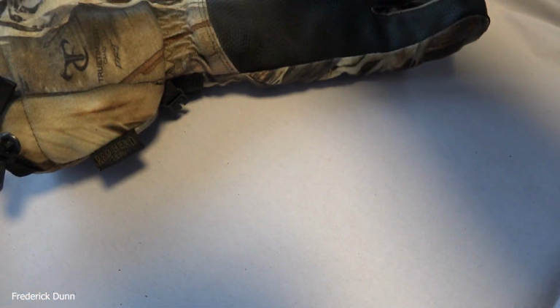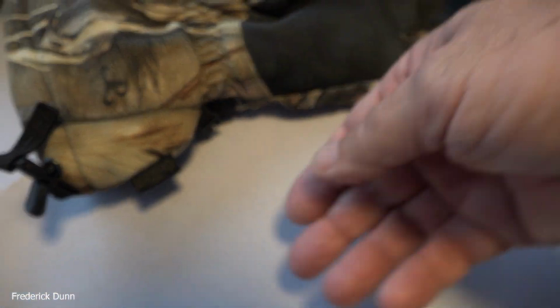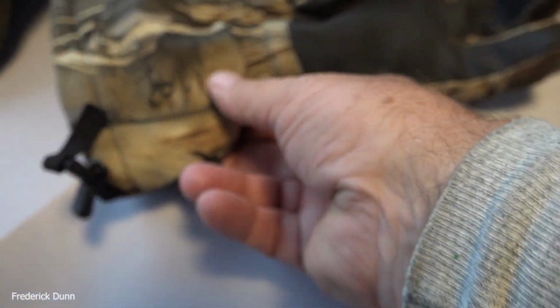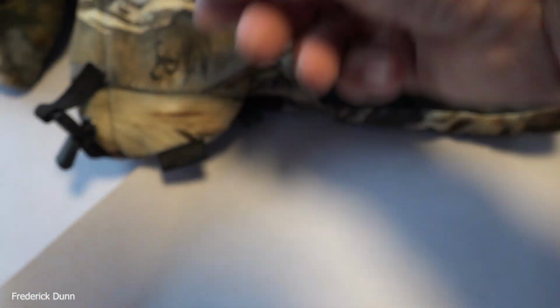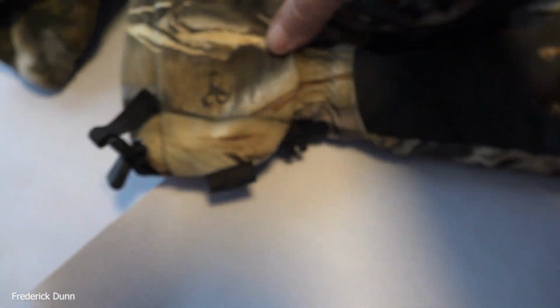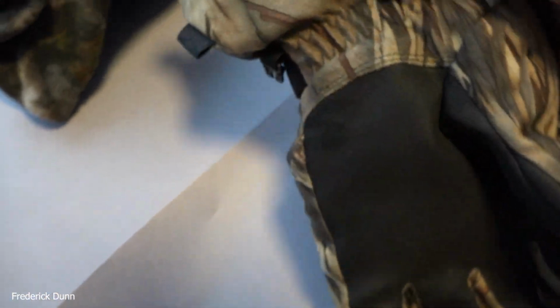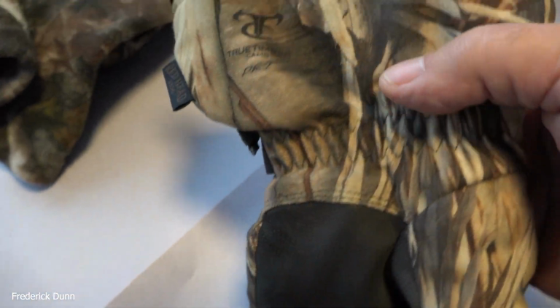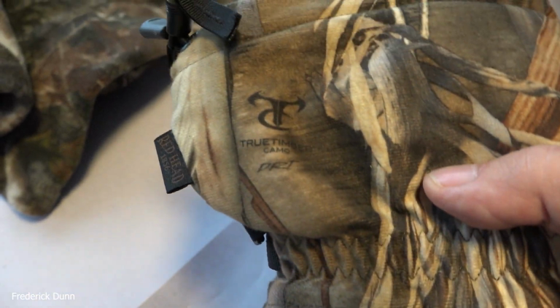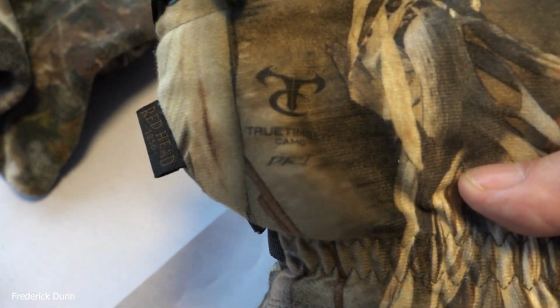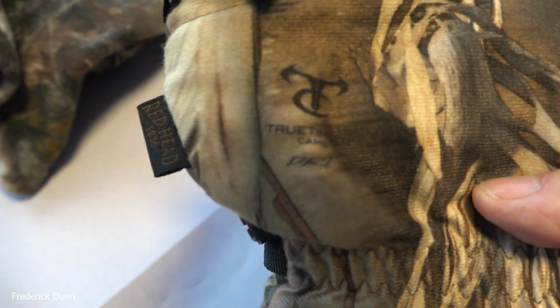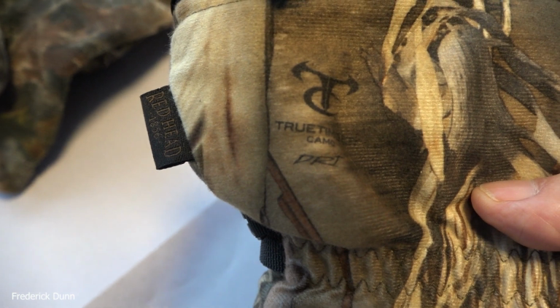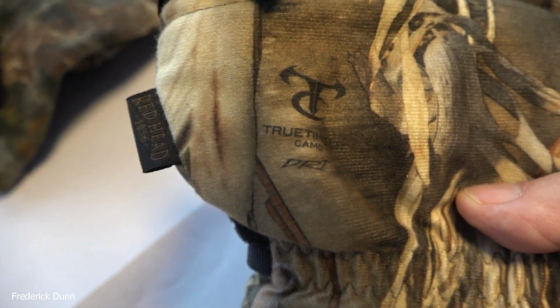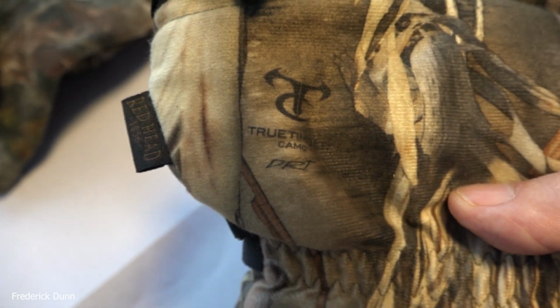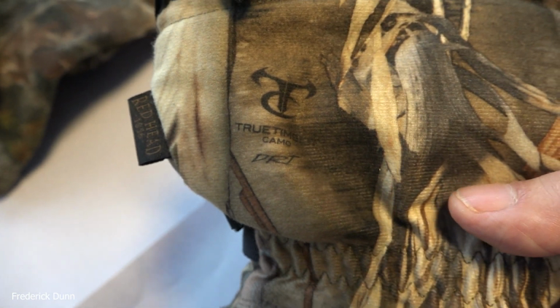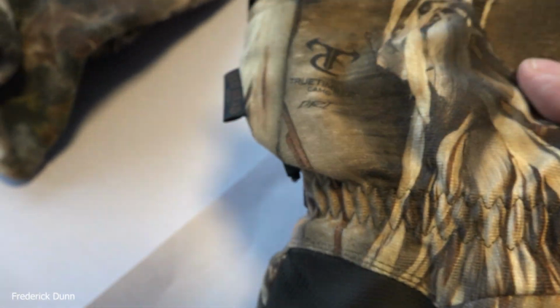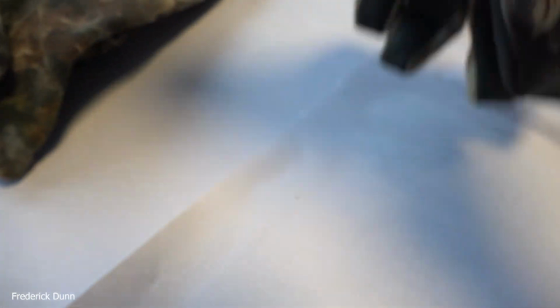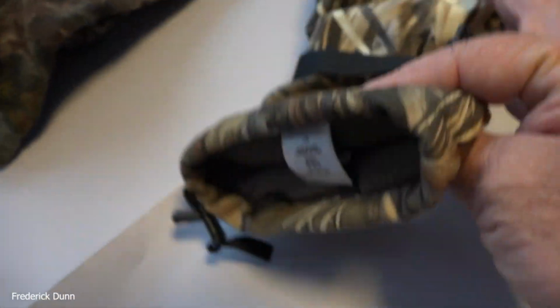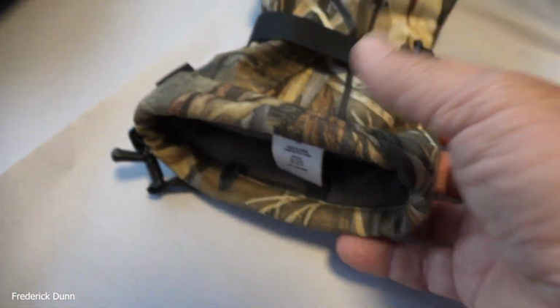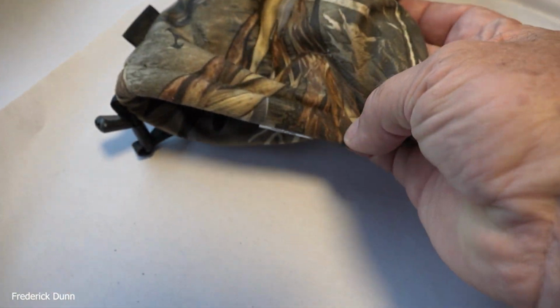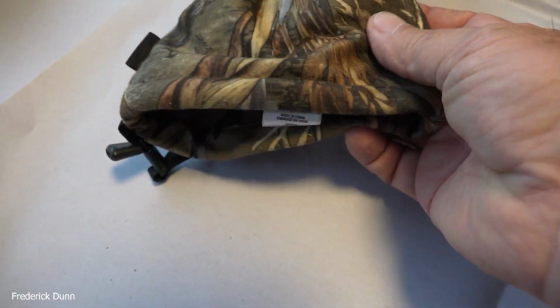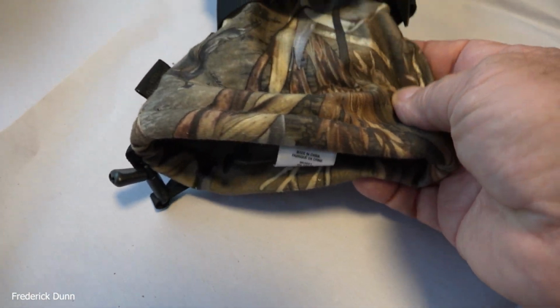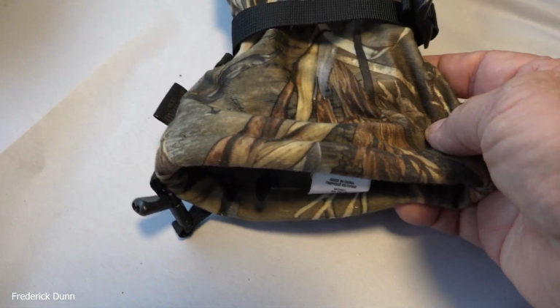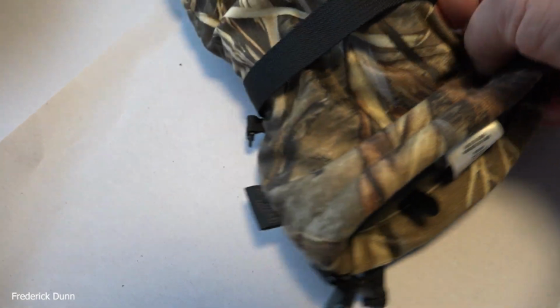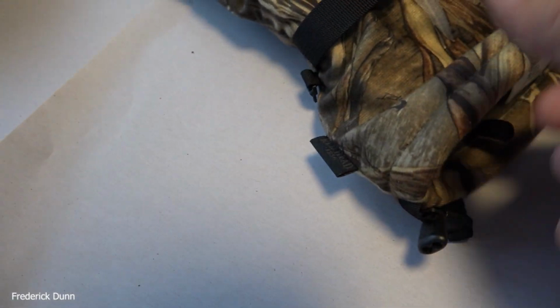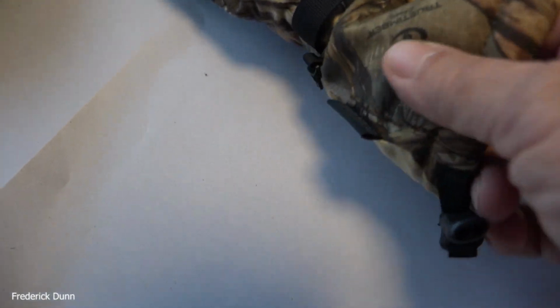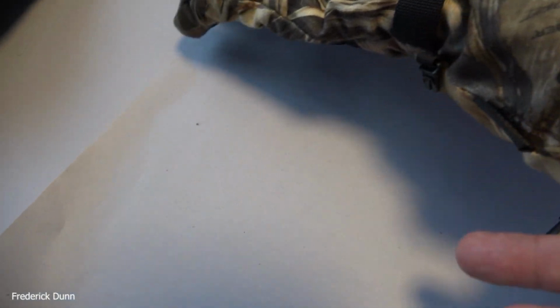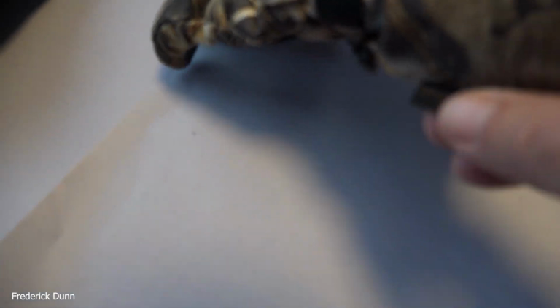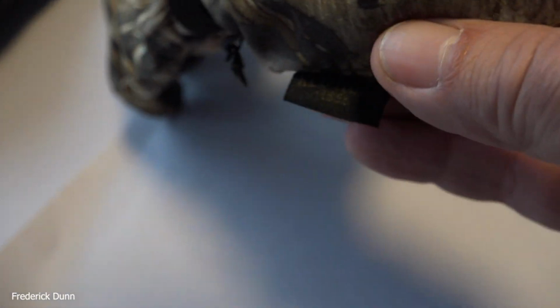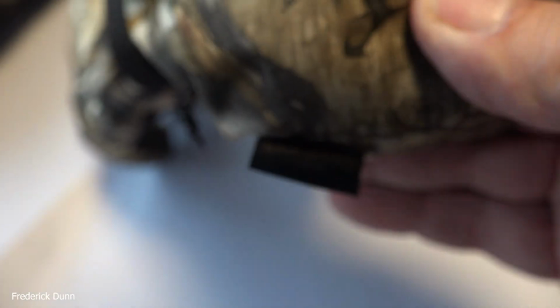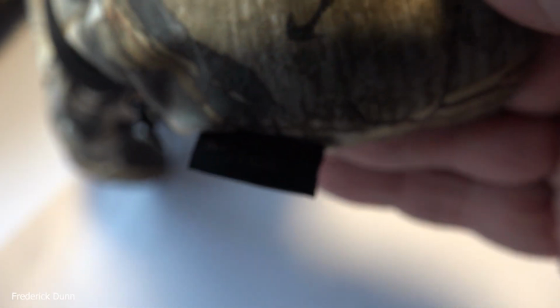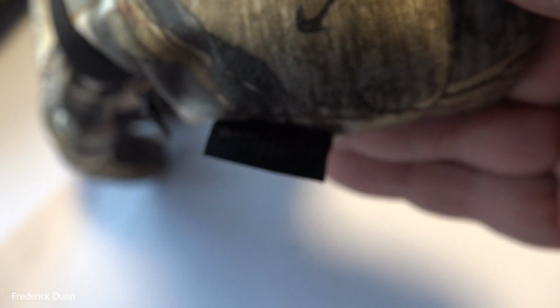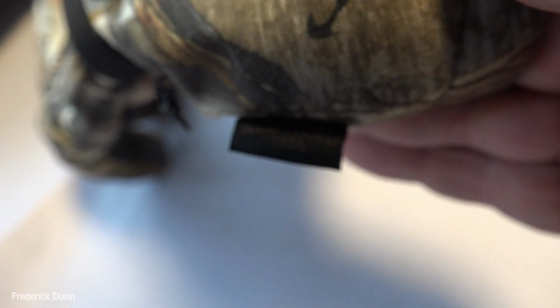These gloves are nice too, but I want you to listen to them when you're touching them - feel the noise that the fabric makes. Every time you touch your camera, you're going to be making noise, and it could be picked up by the audio gear of your video equipment.